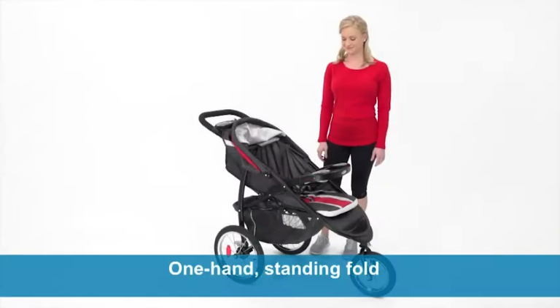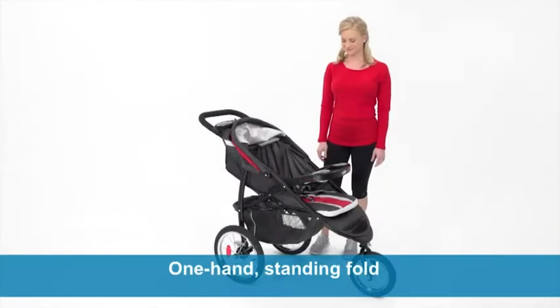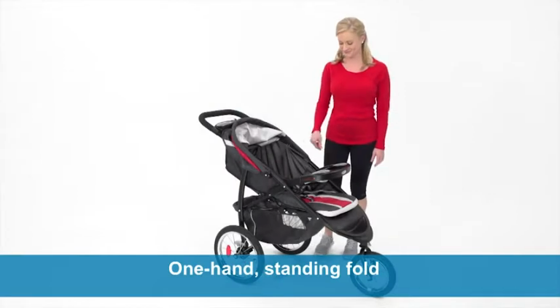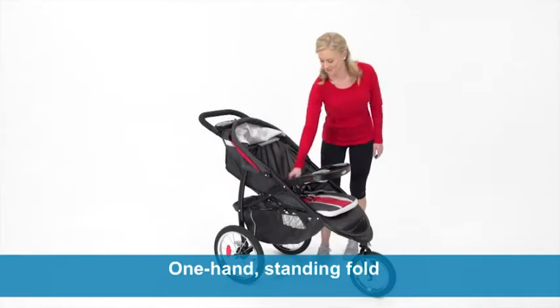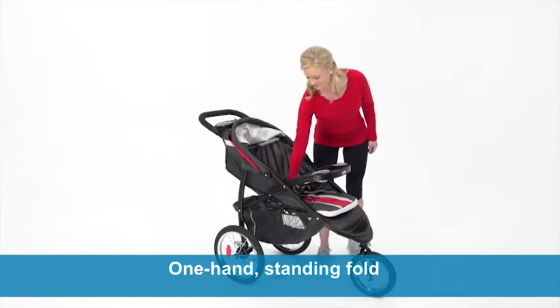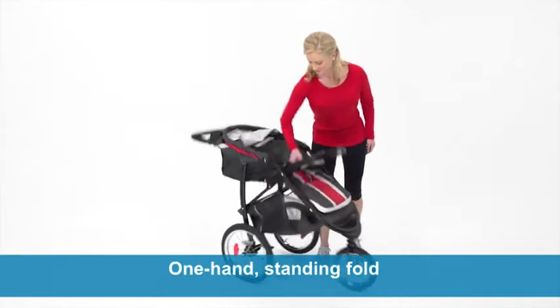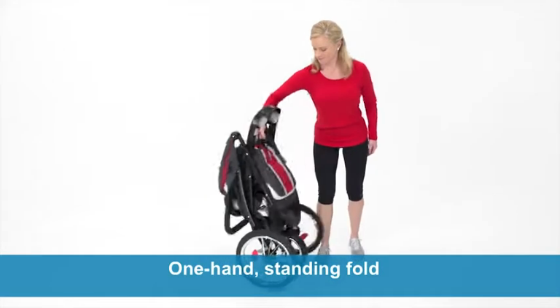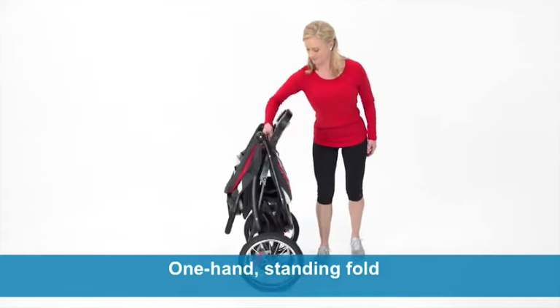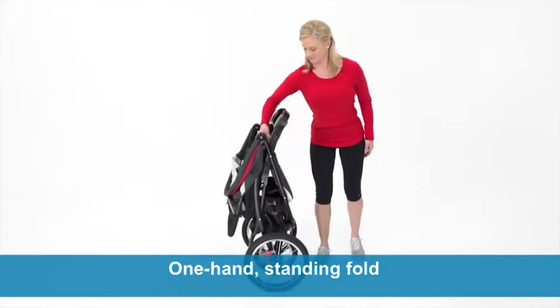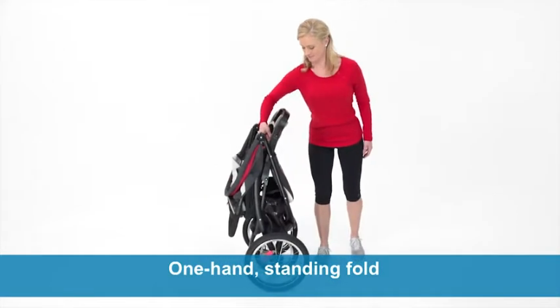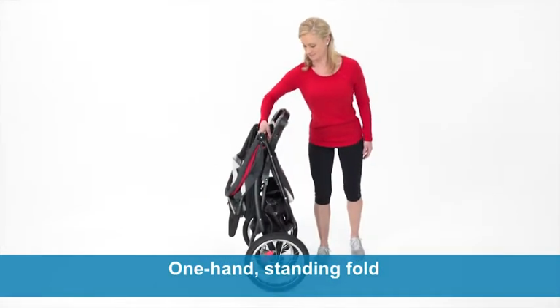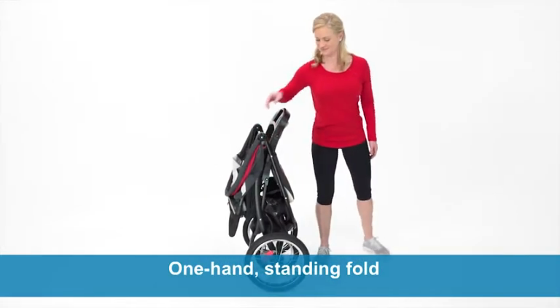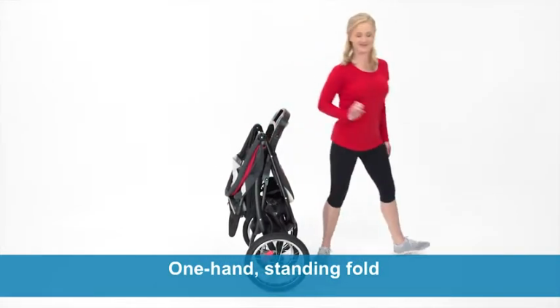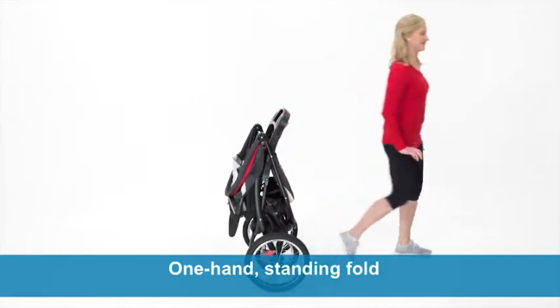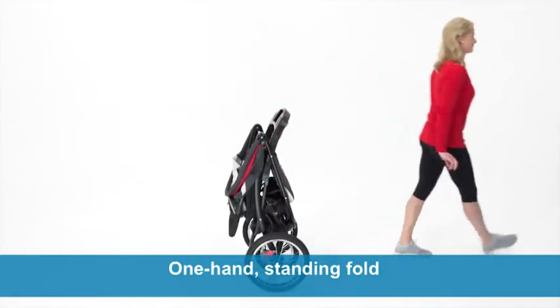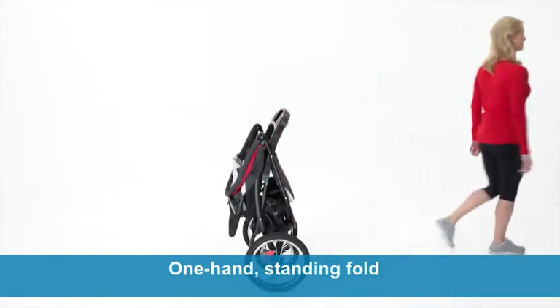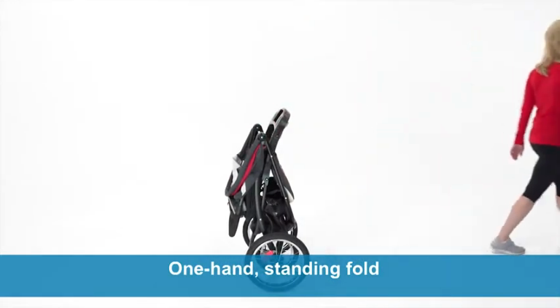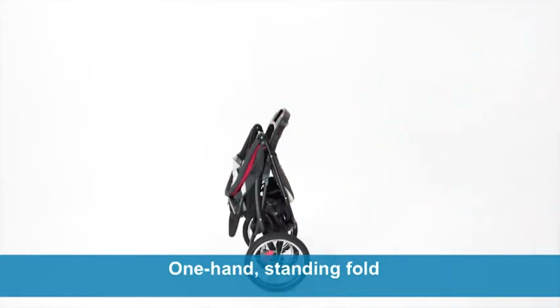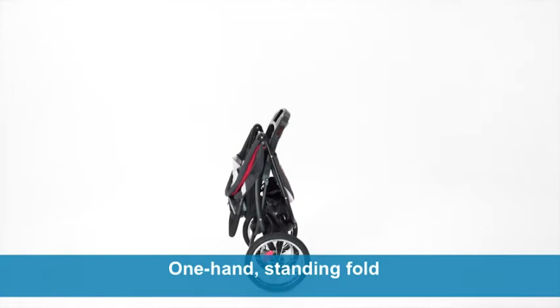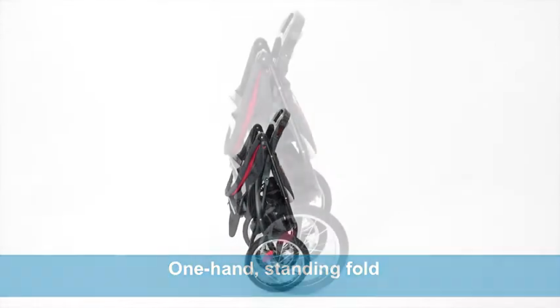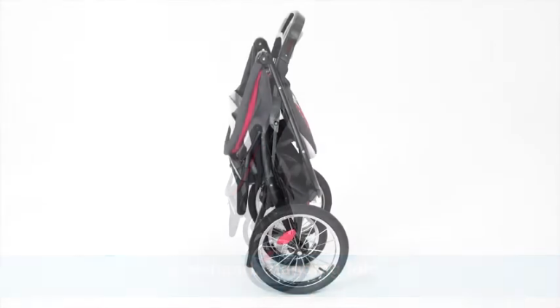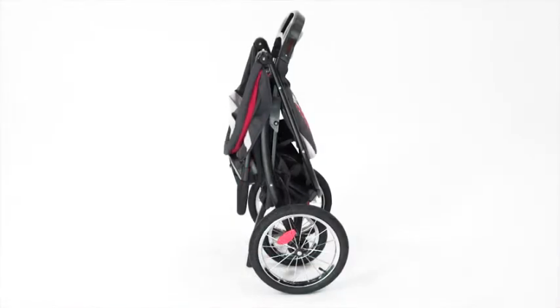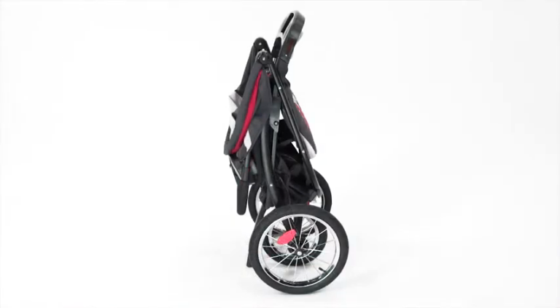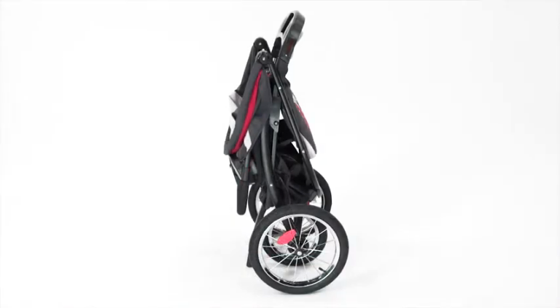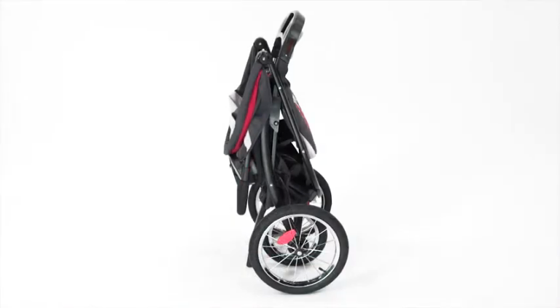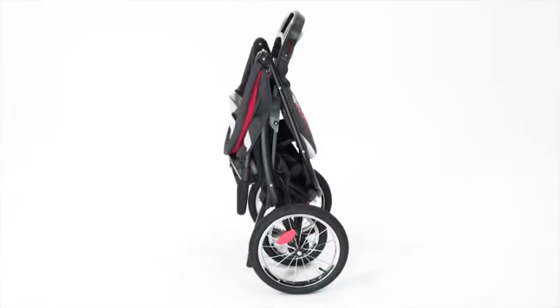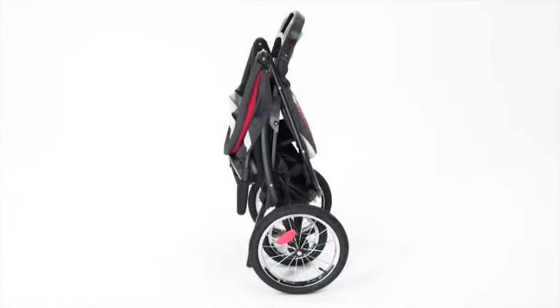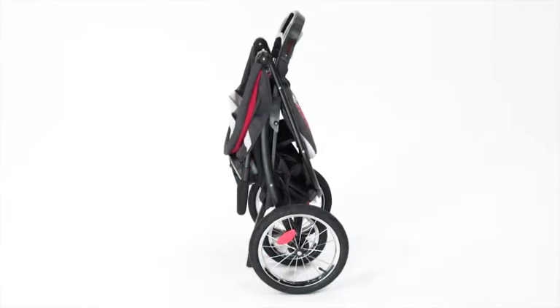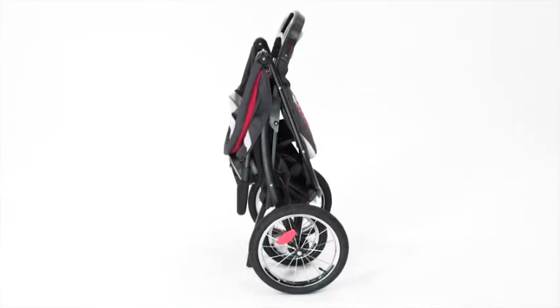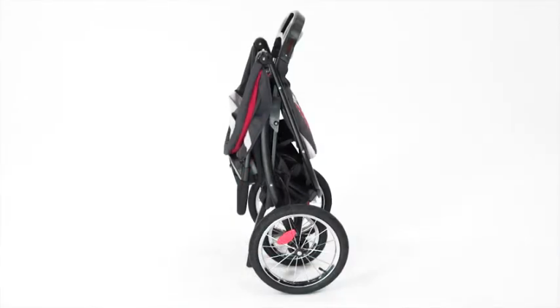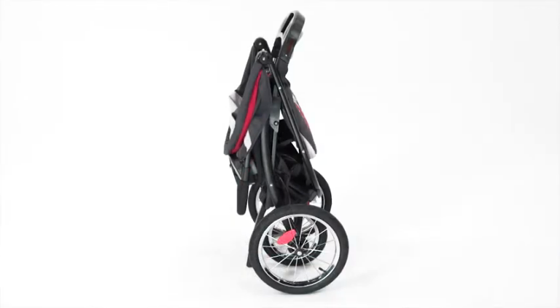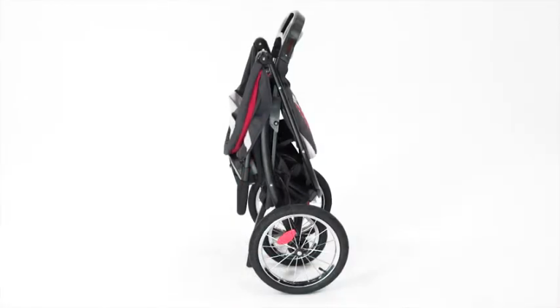This jogger is also perfect to take on-the-go with its one-second, one-hand Fast Action Fold. It automatically locks and is self-standing when folded for added convenience.